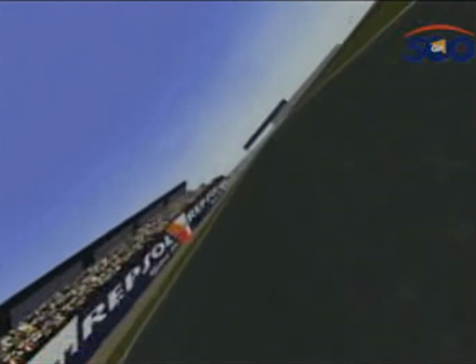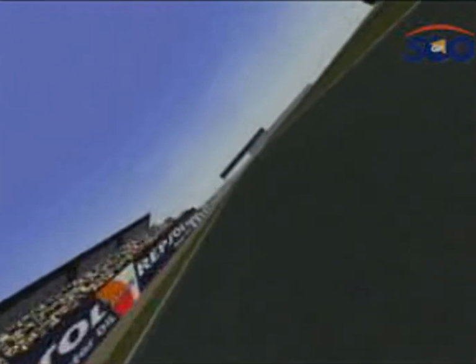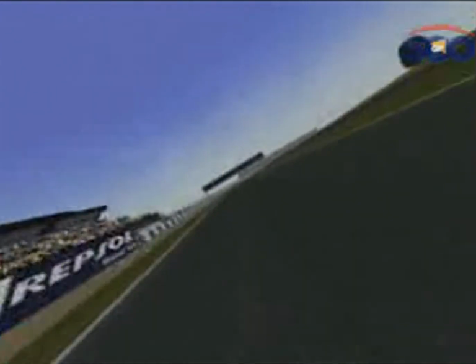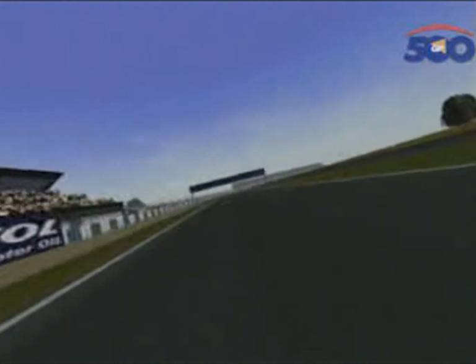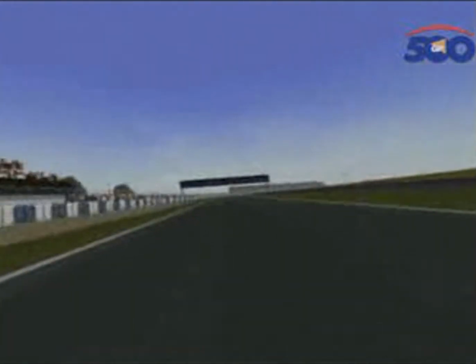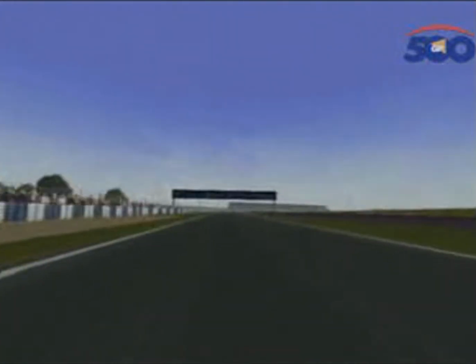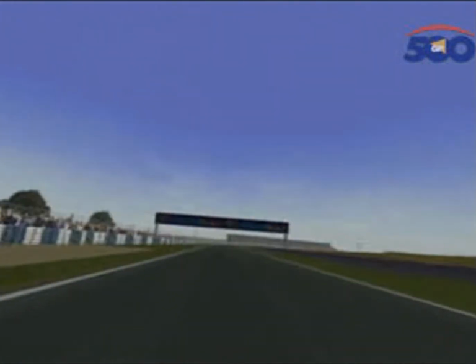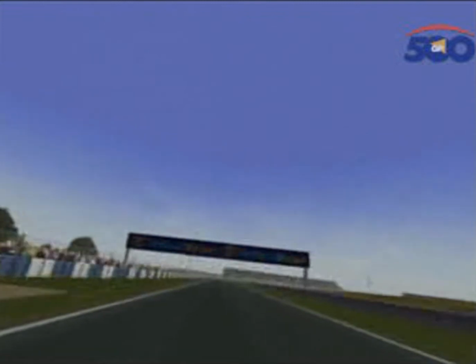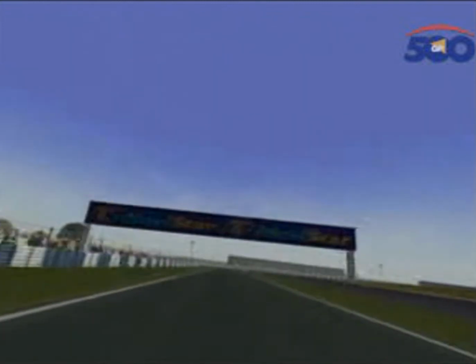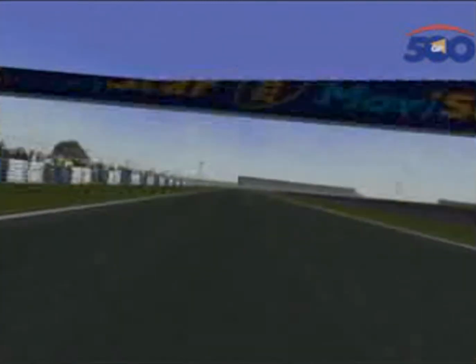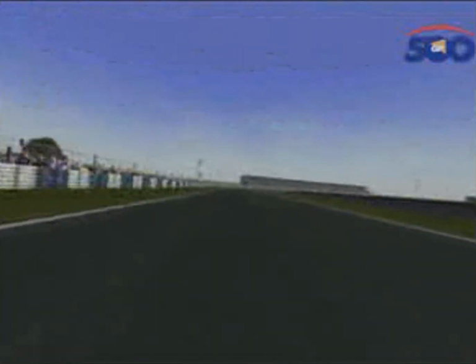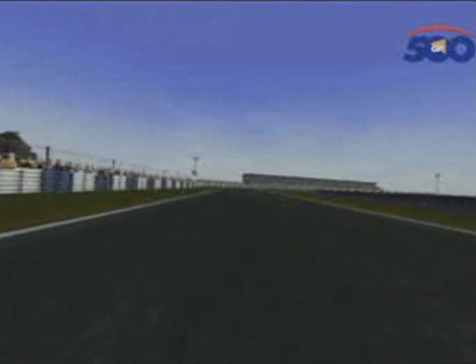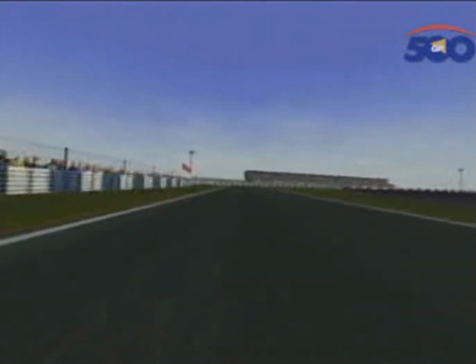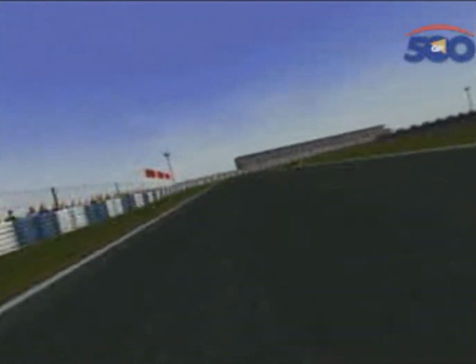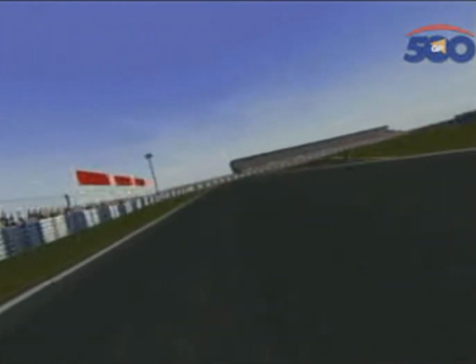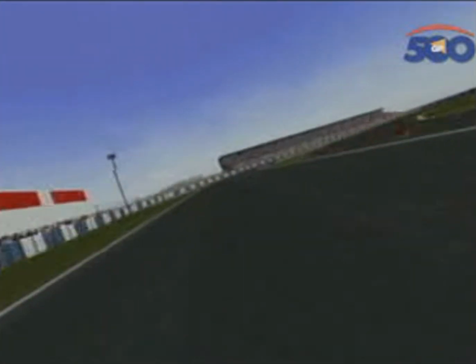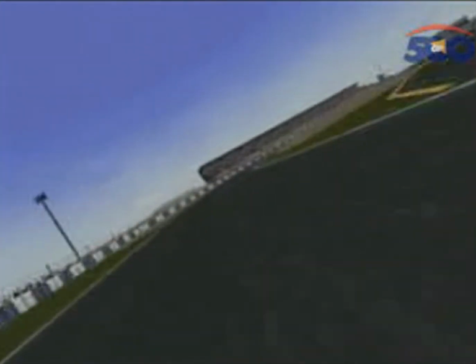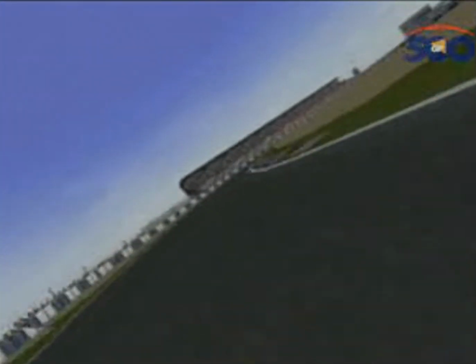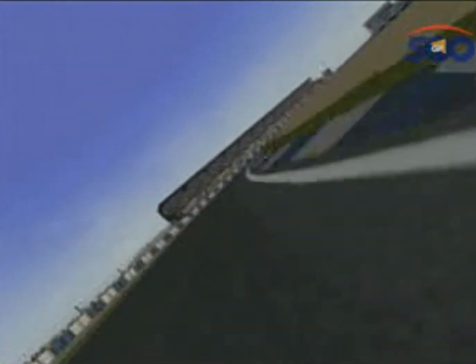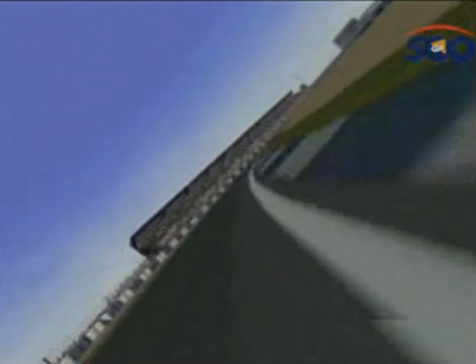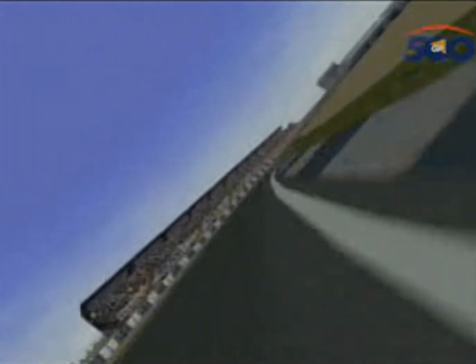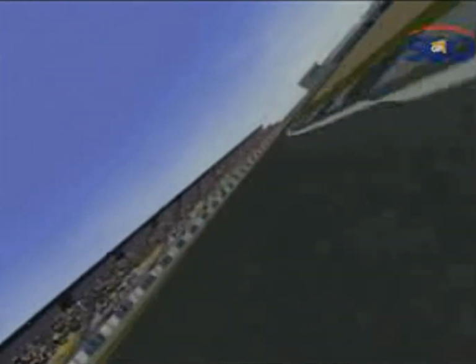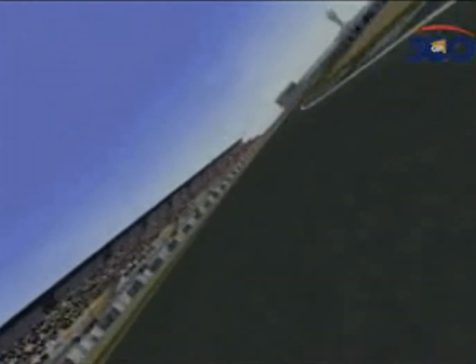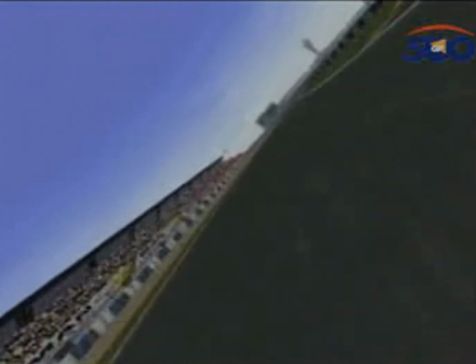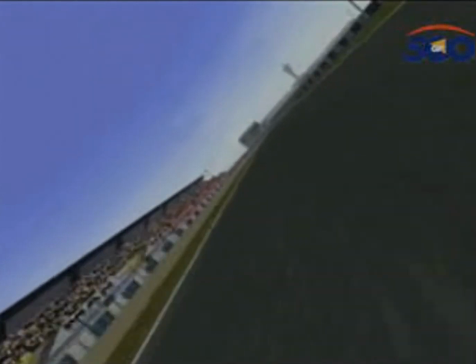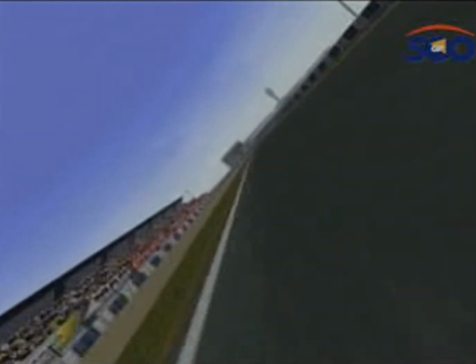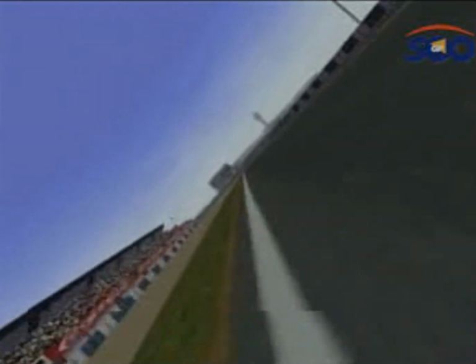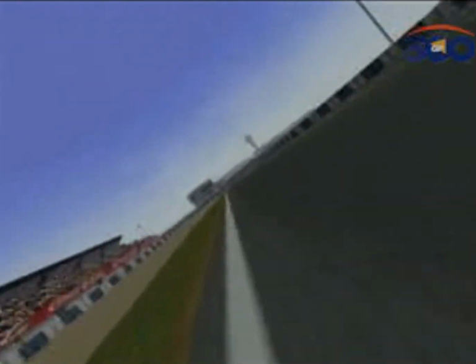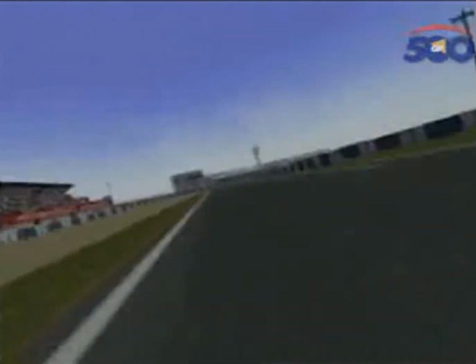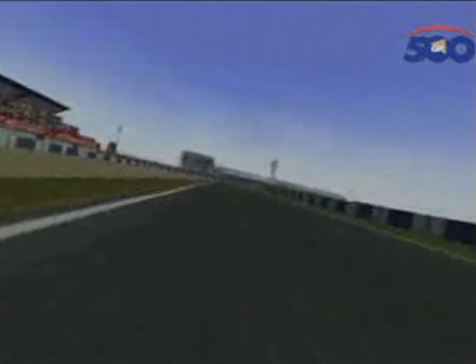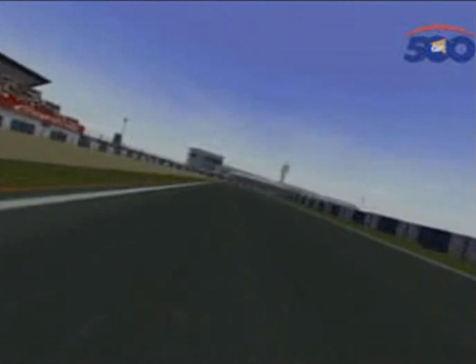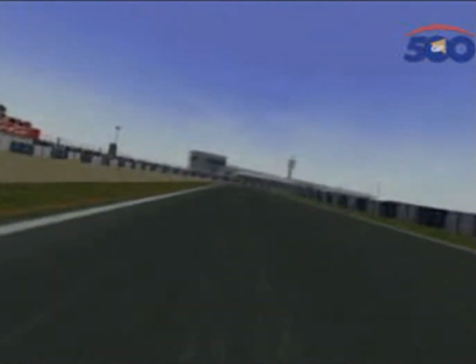And then flat chat now — keep the front wheel down. A very, very quick right-hander will then rocket you behind the pits and the paddock.